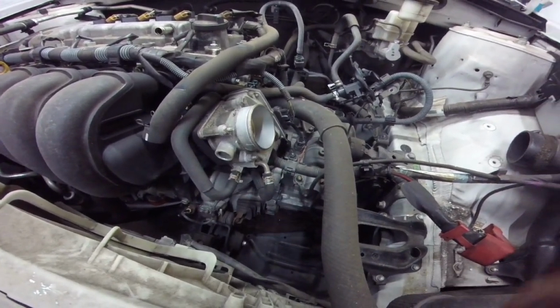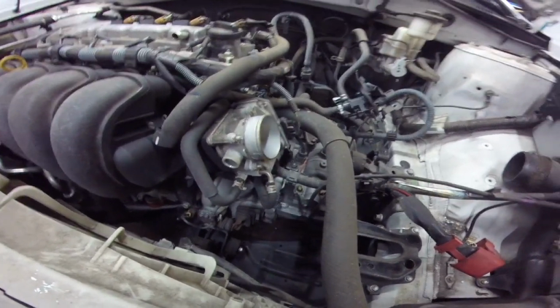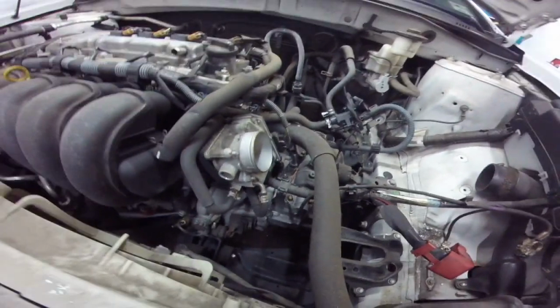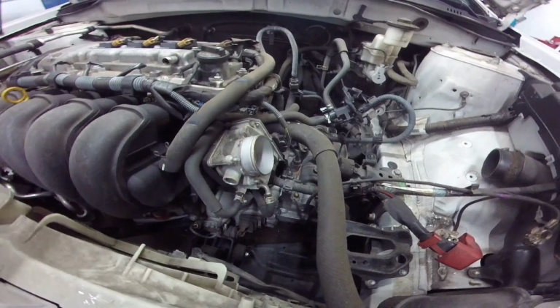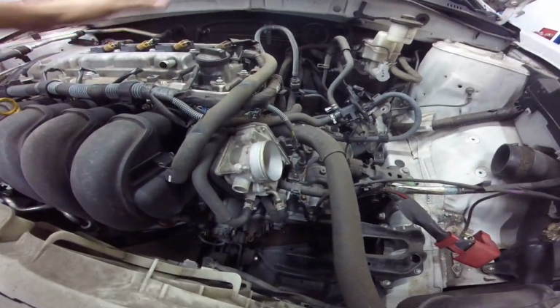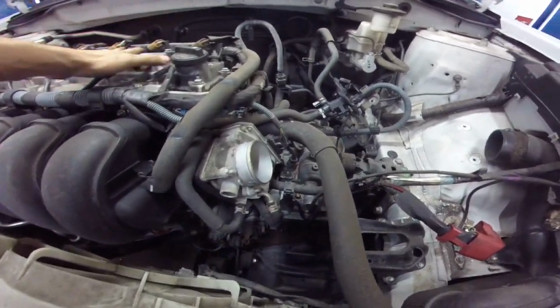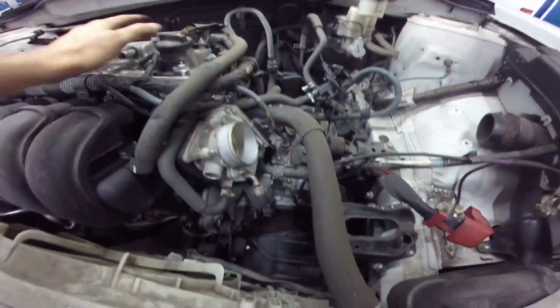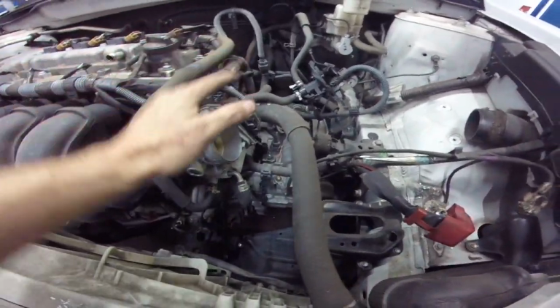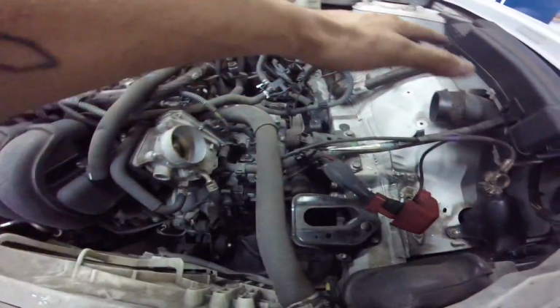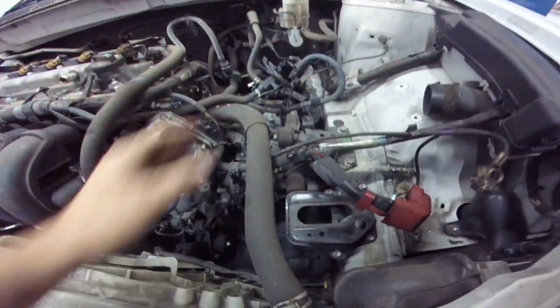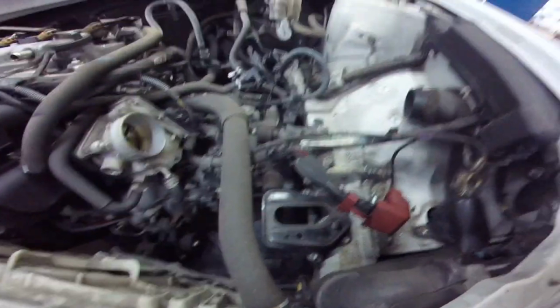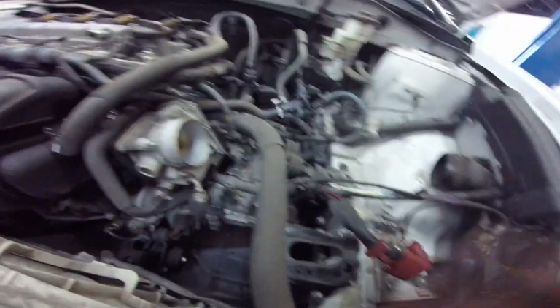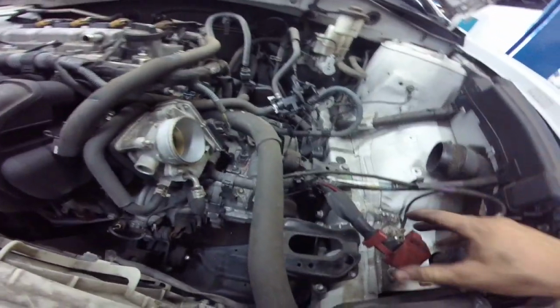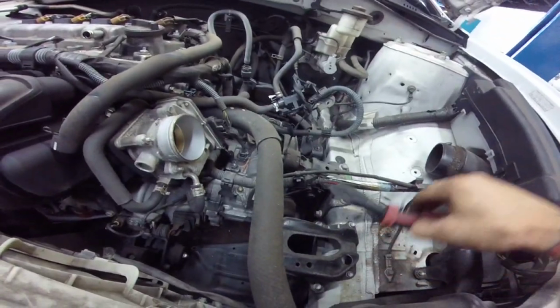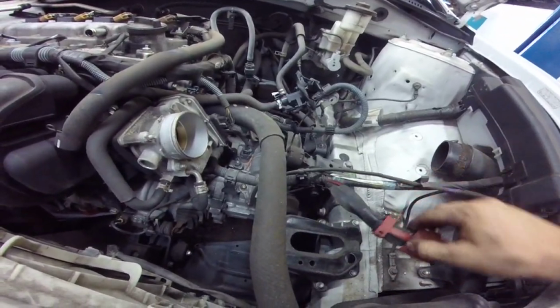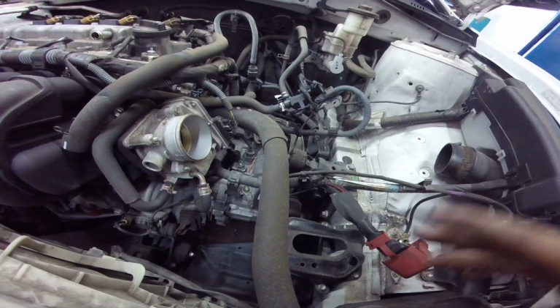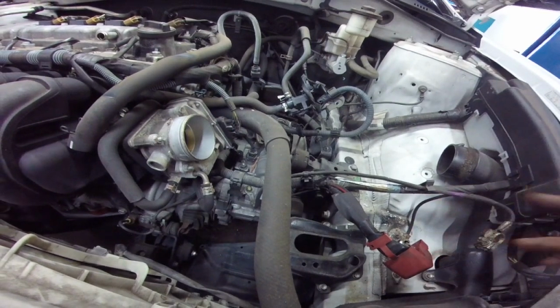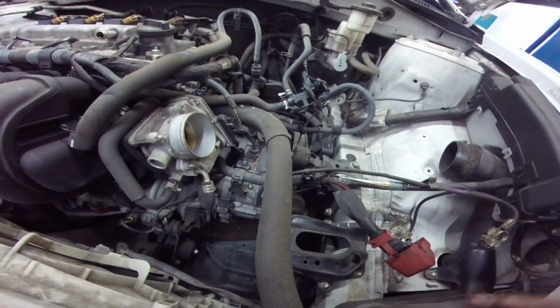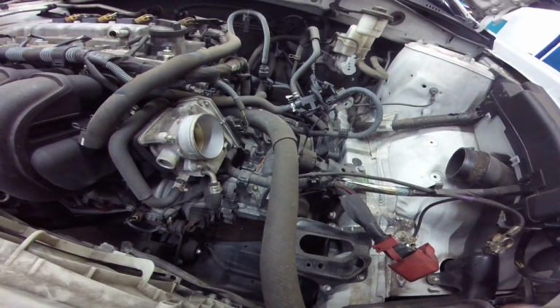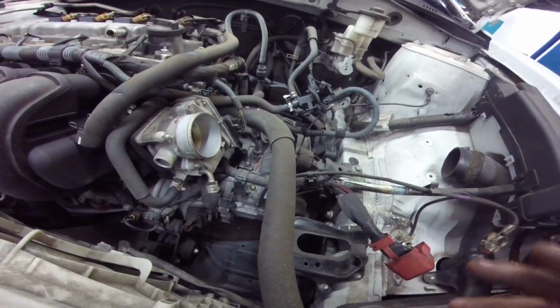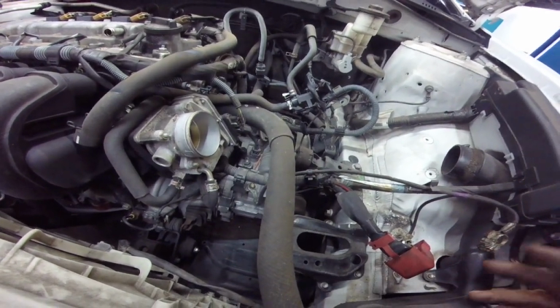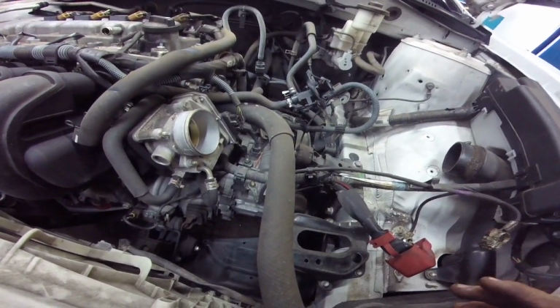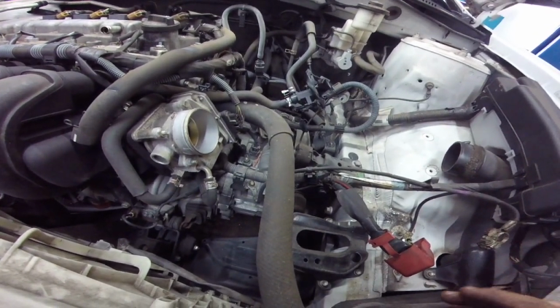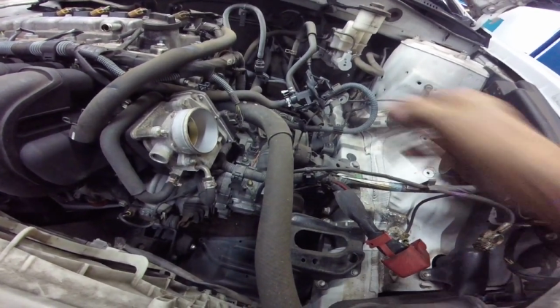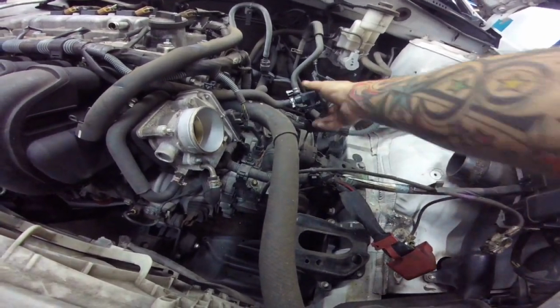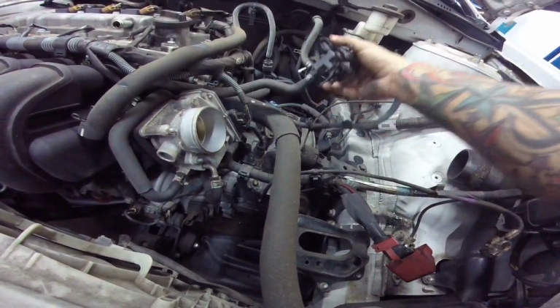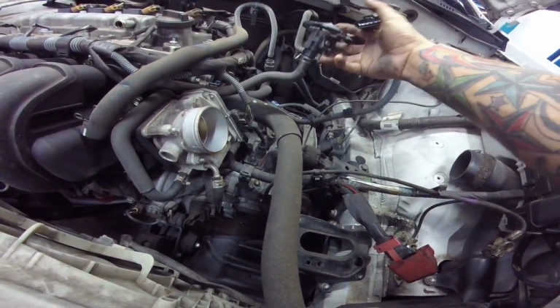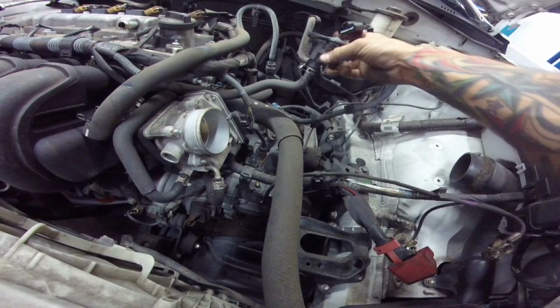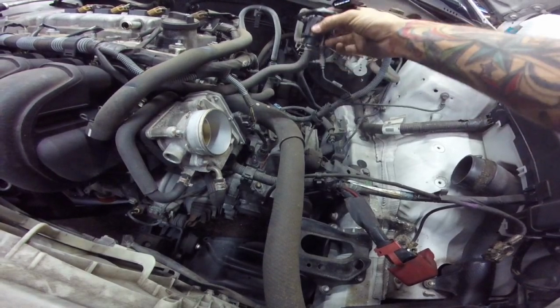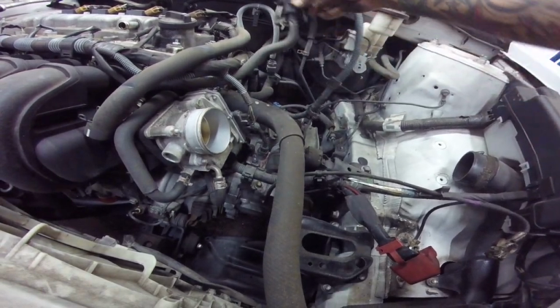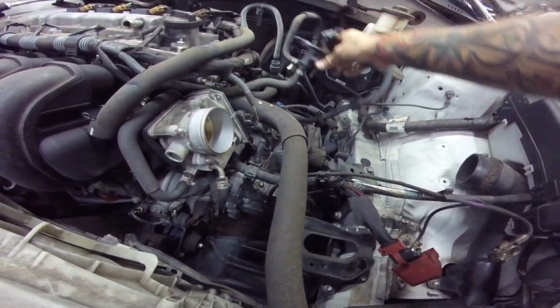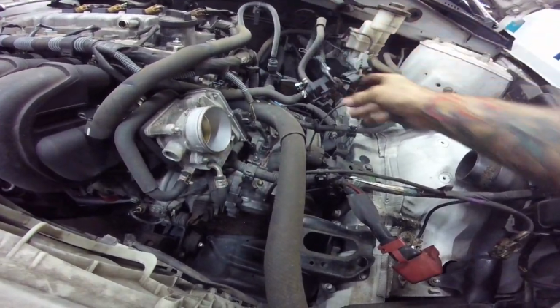So once you've taken the top cover off, your air filter box off, and your battery out — you'll just need a 10mm for that. This is on your airbox. You just pull it off and let it hang to the side.